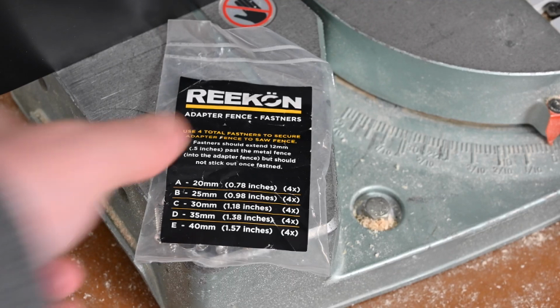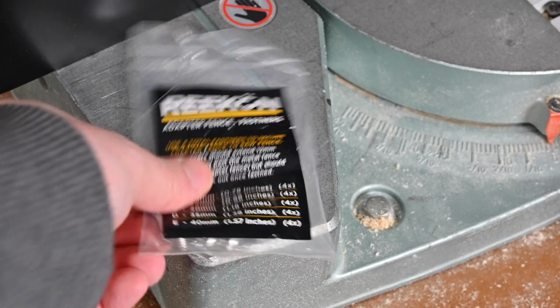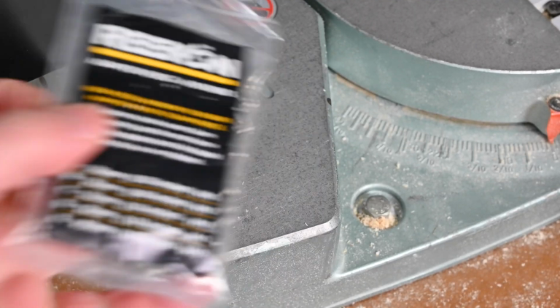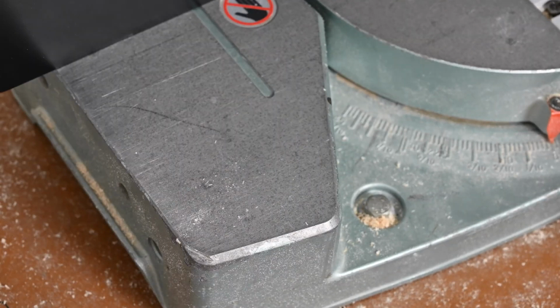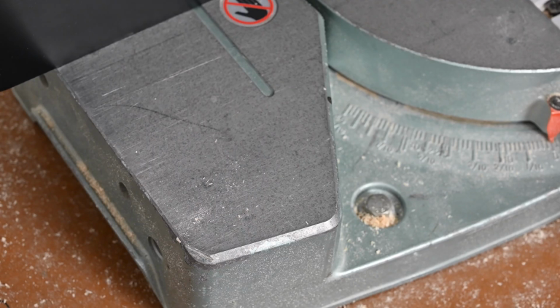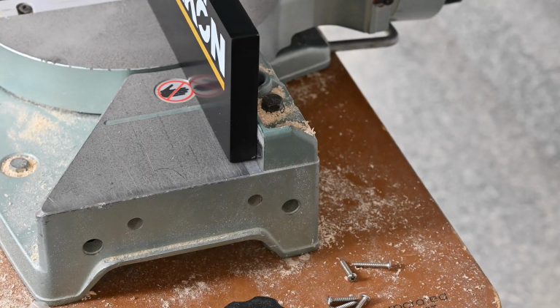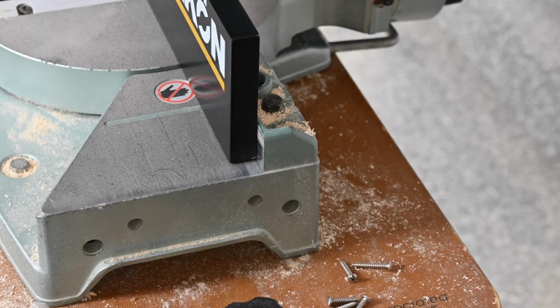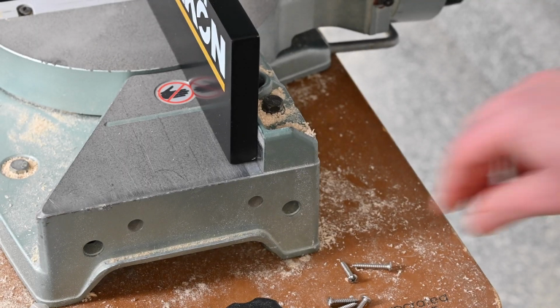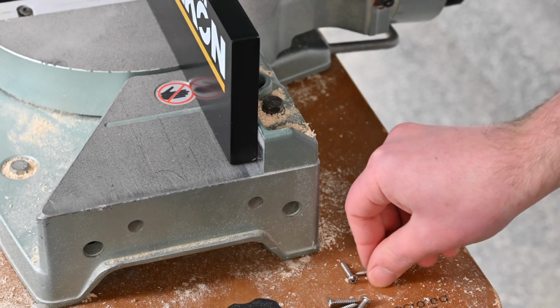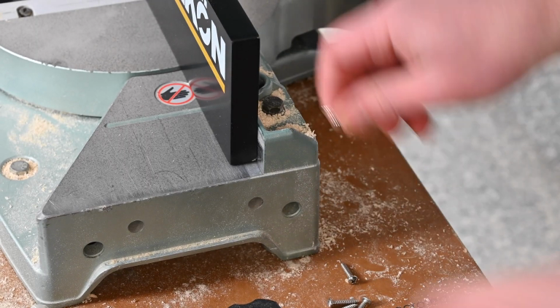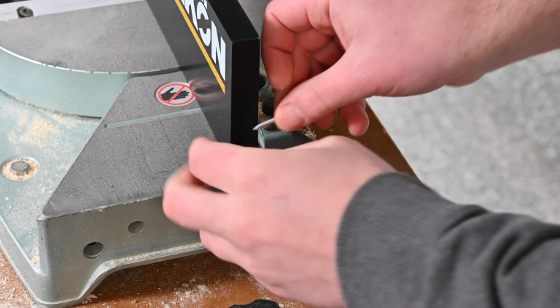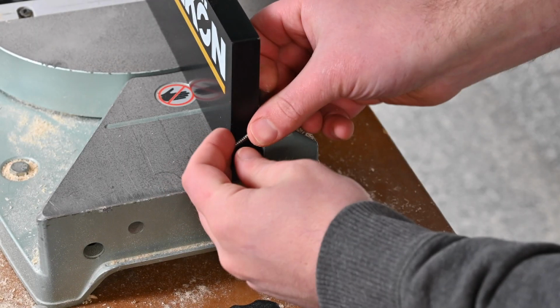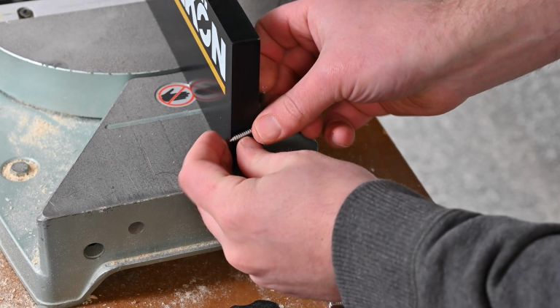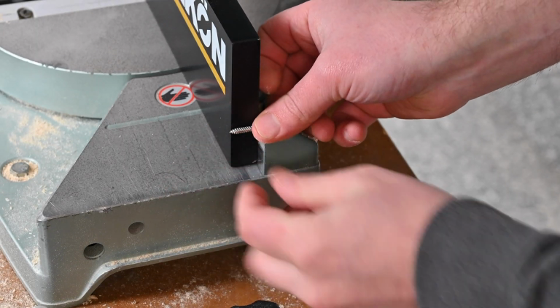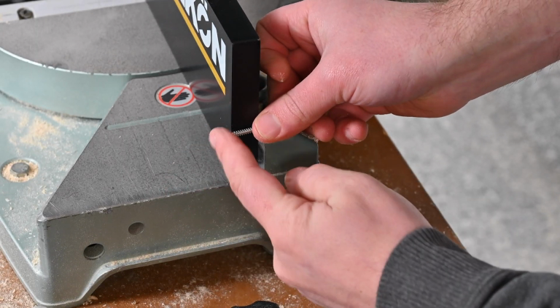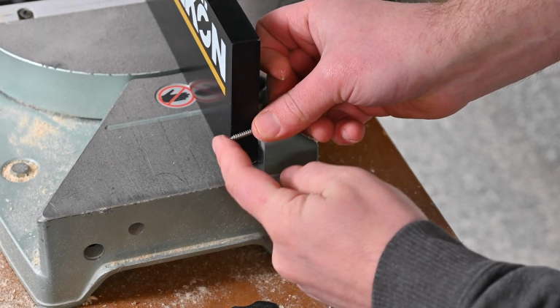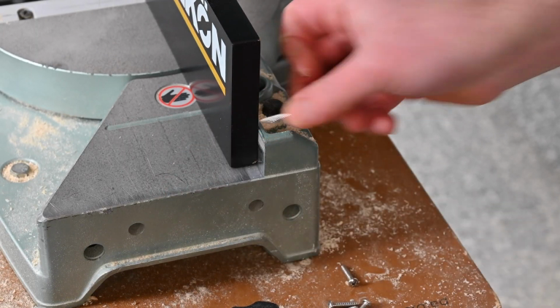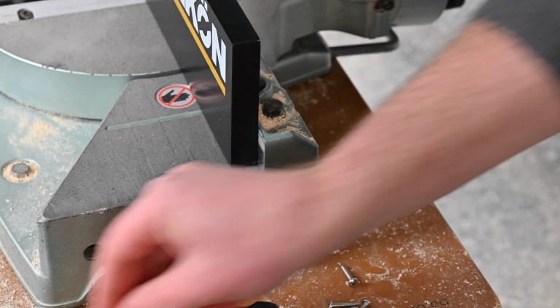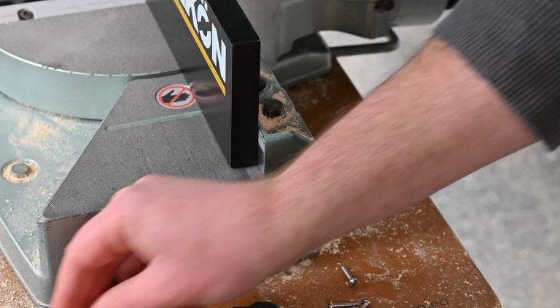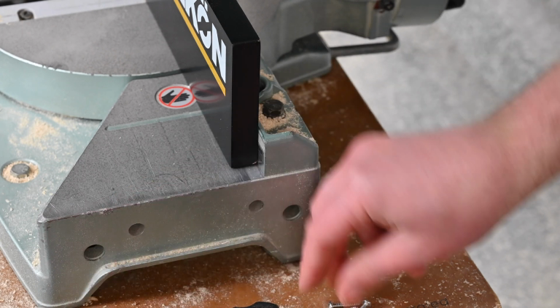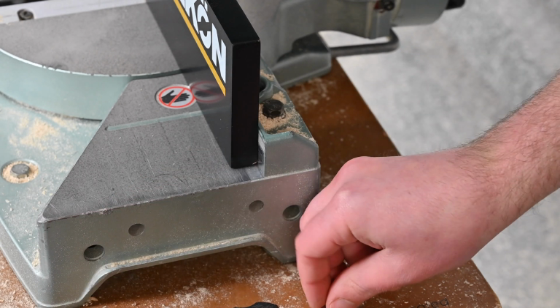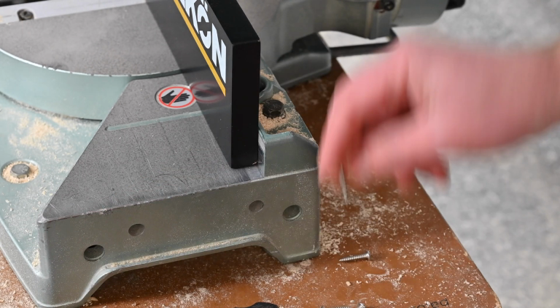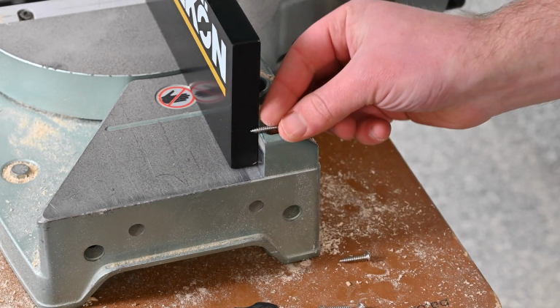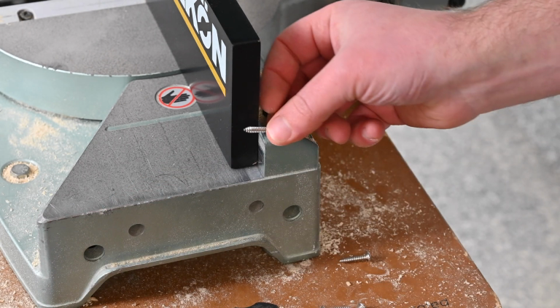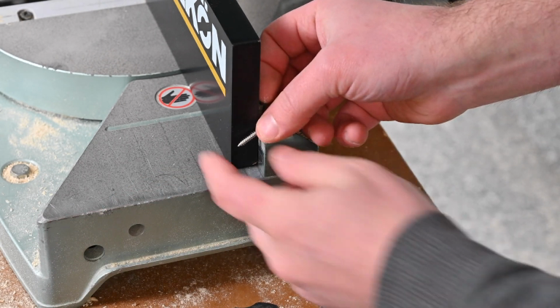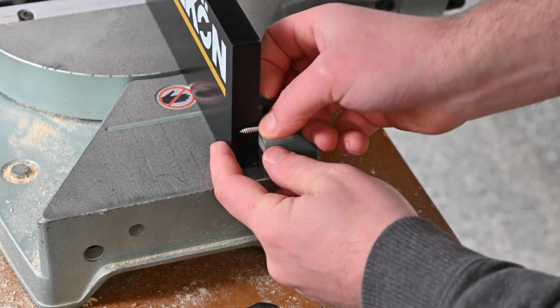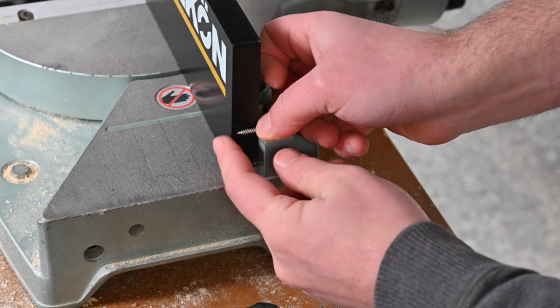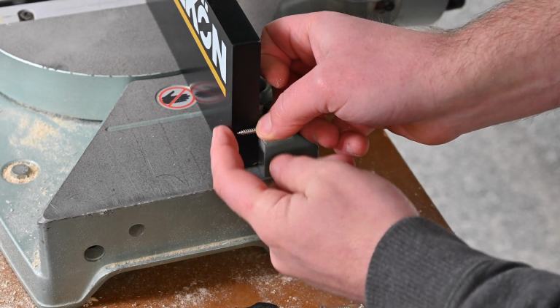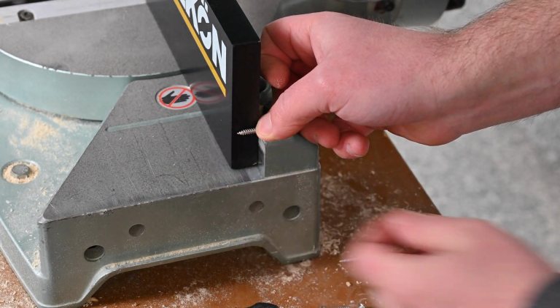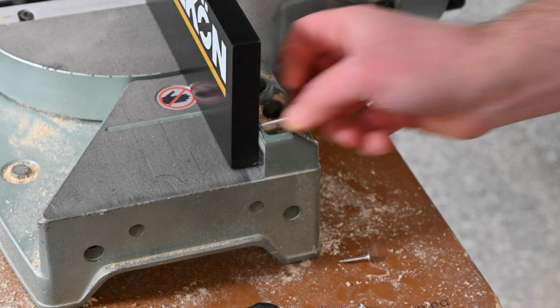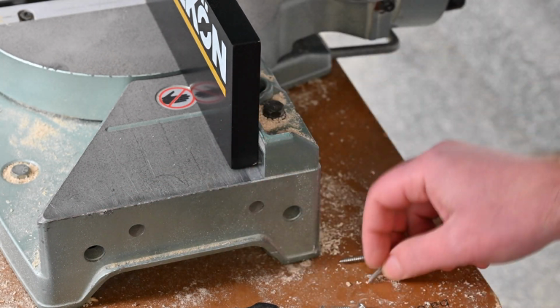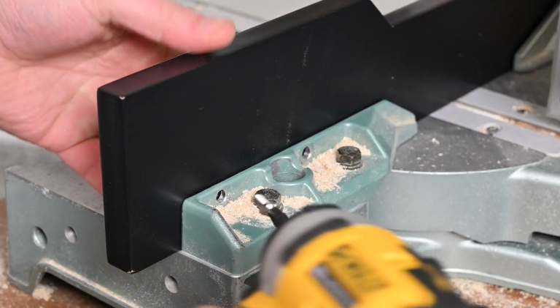Next, open the included bag of fasteners and determine the proper size screw to use. Ensure that the fastener is properly sized to go into the MDF fence but not stick out past the front face of the fence.